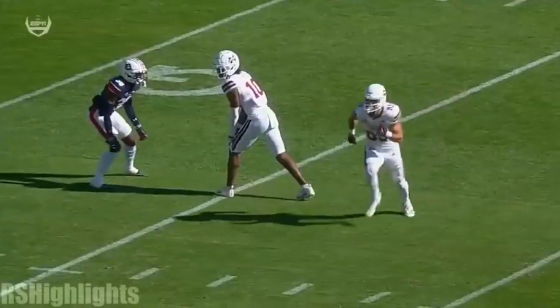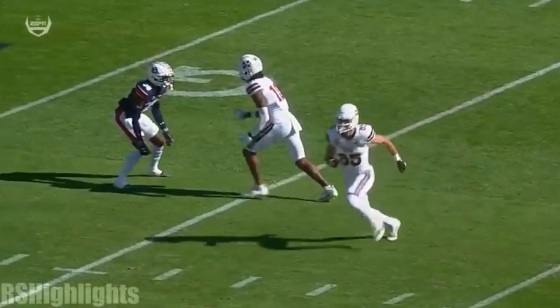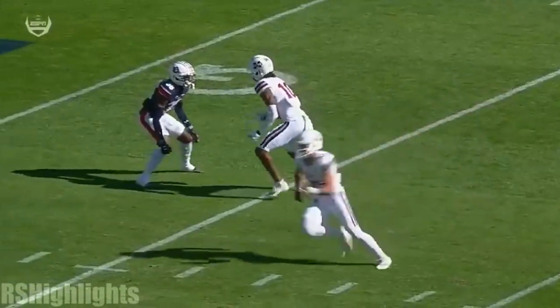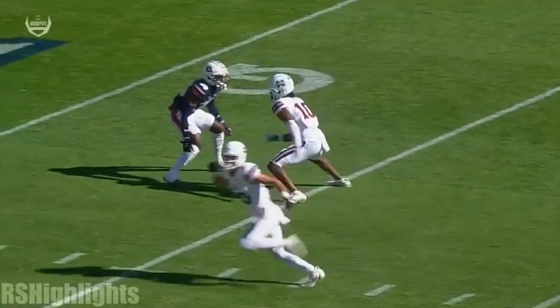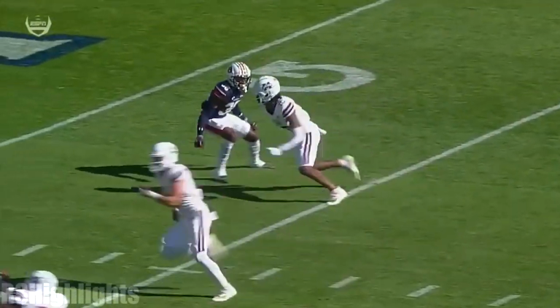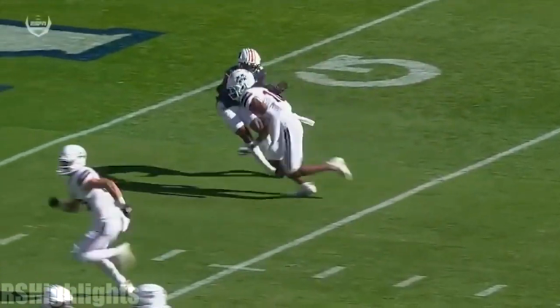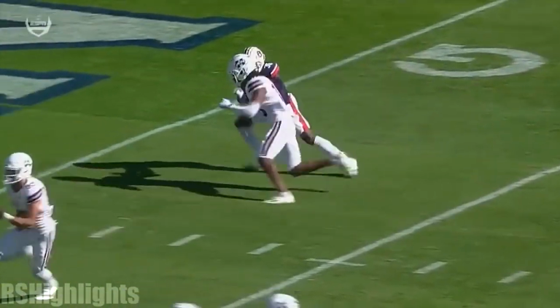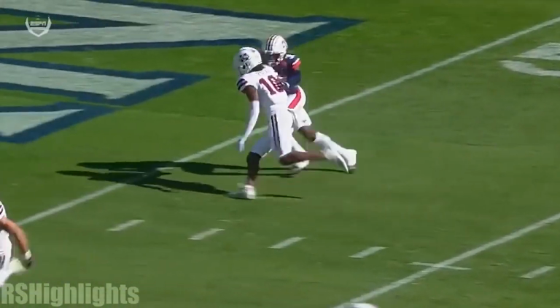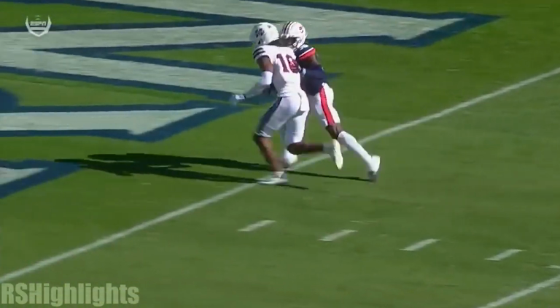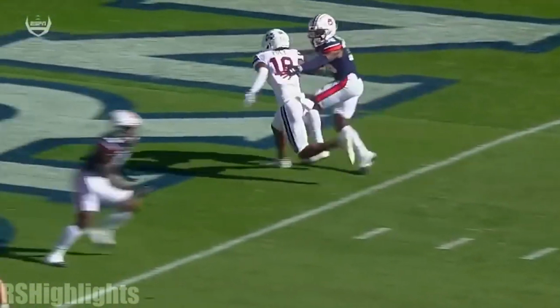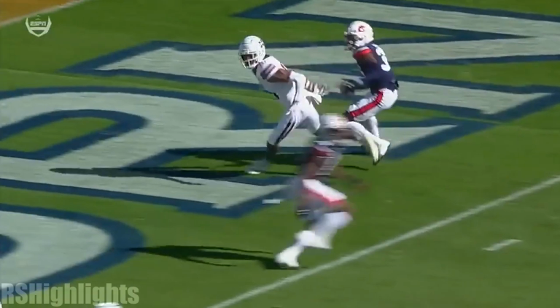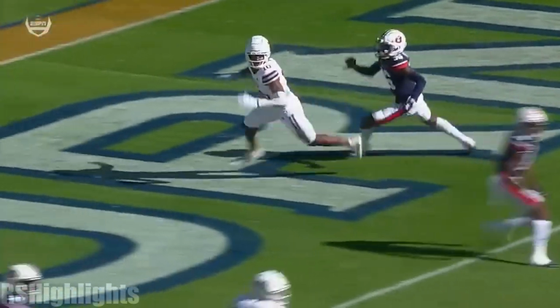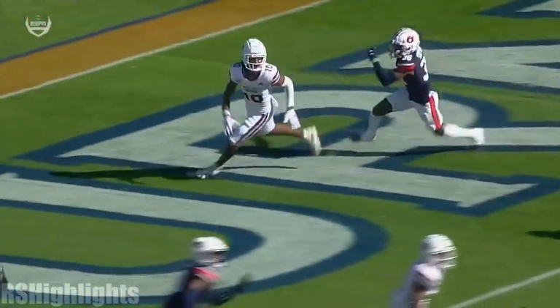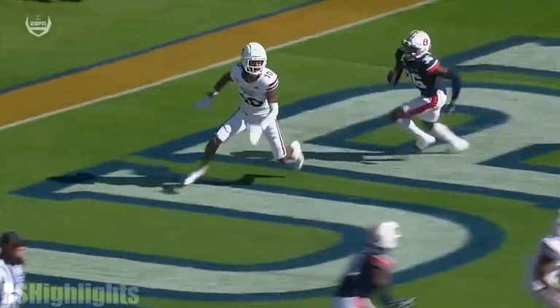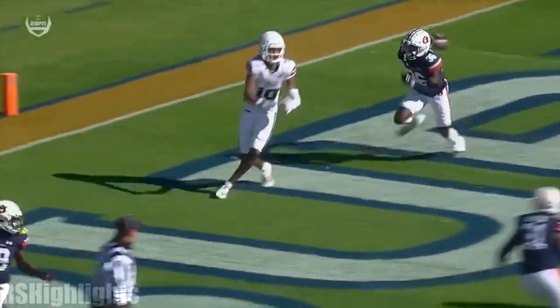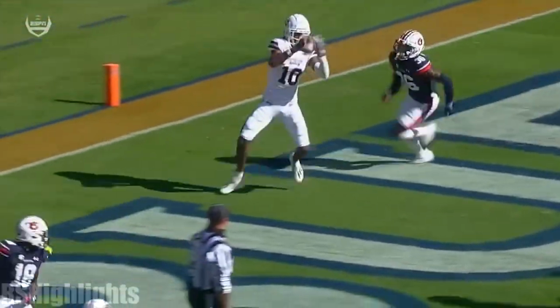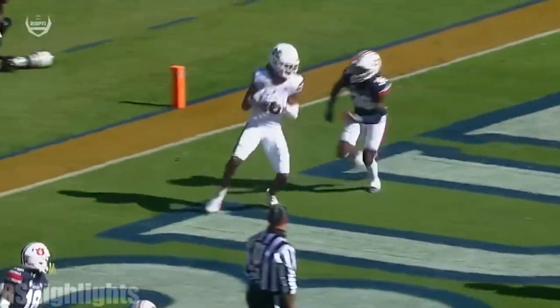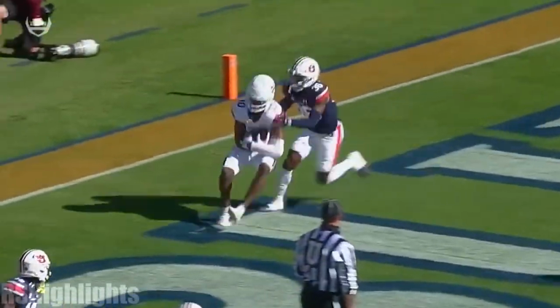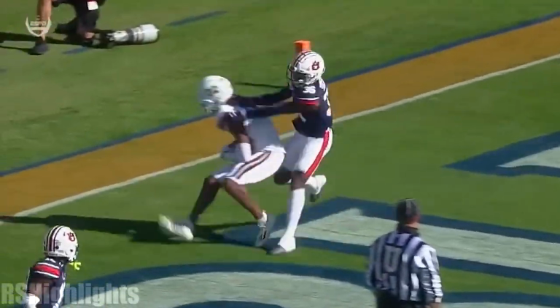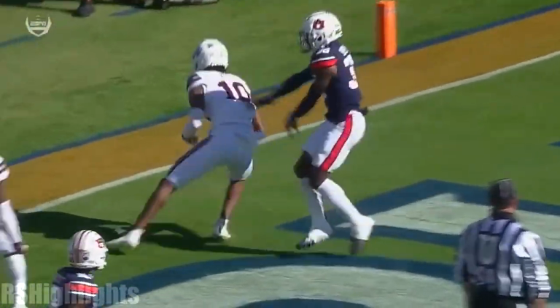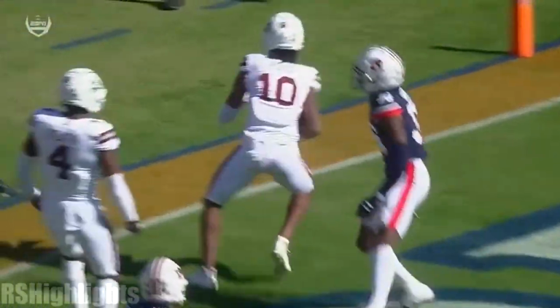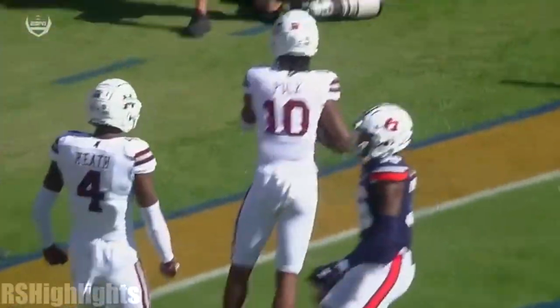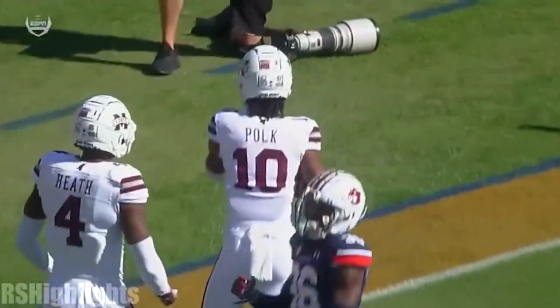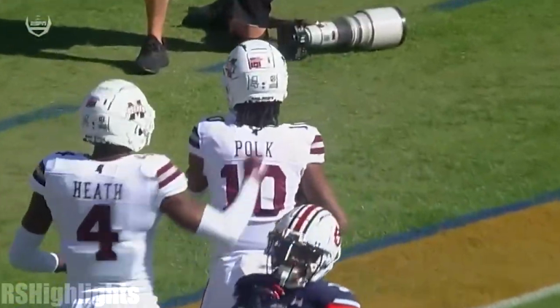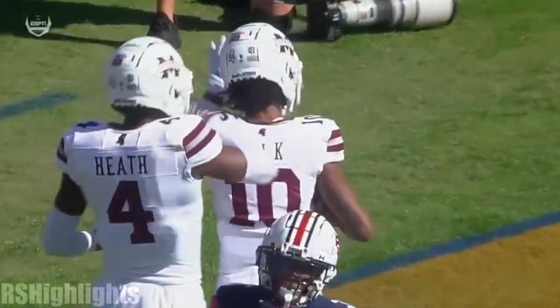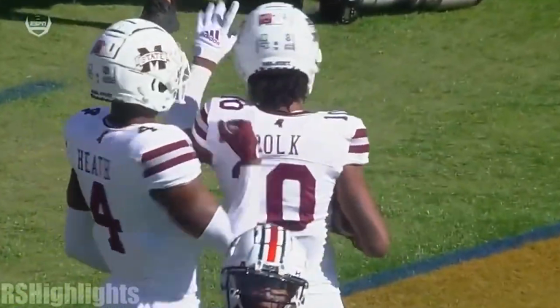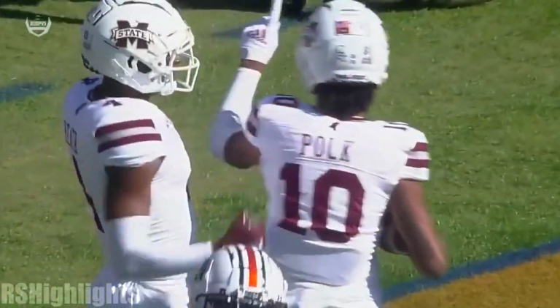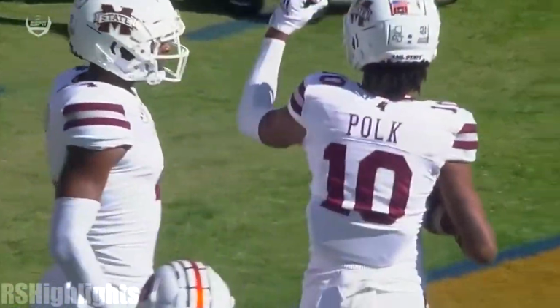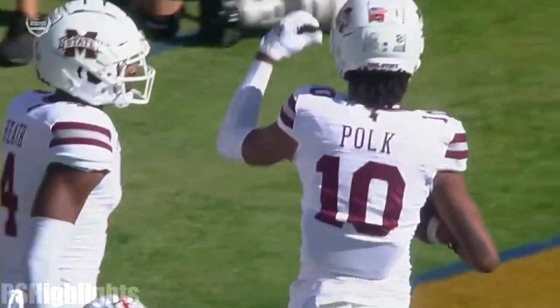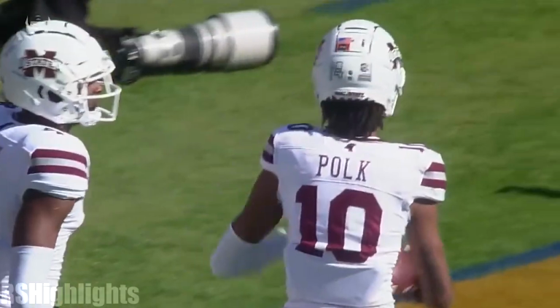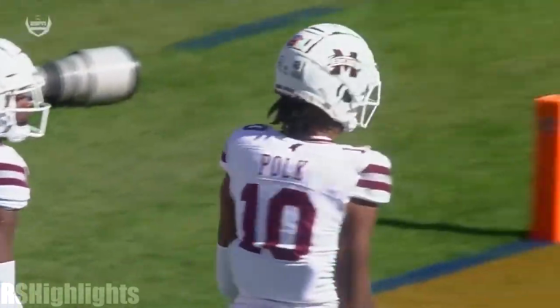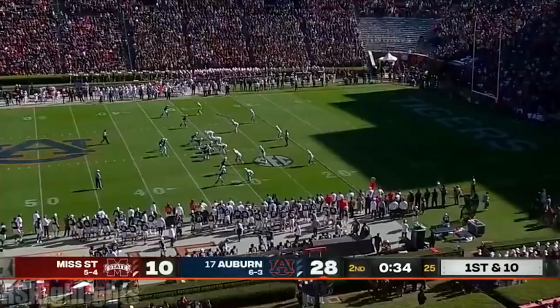It's really the motion that helps set this one up. You can see Polk on the outside — the motion takes that safety out of the way. So now he's working one-on-one on the outside with no help.